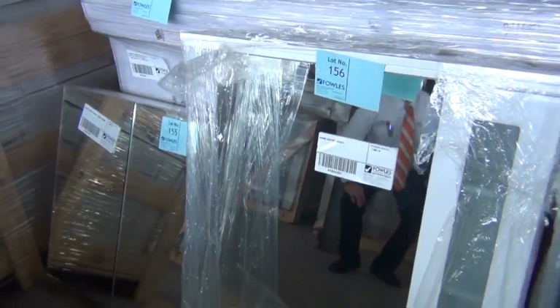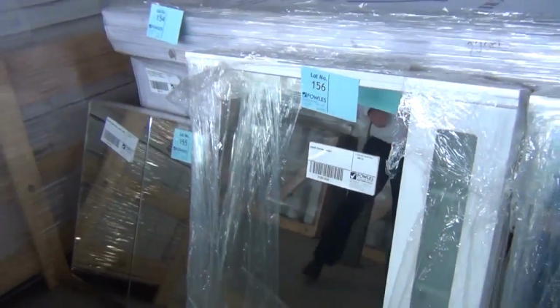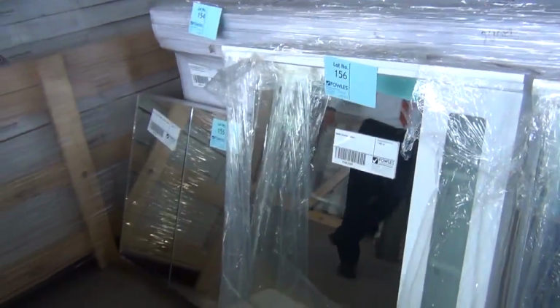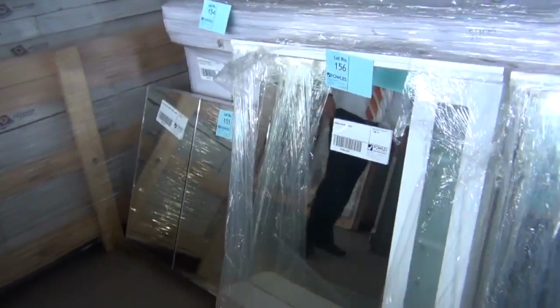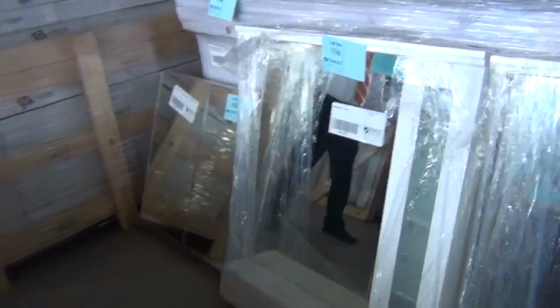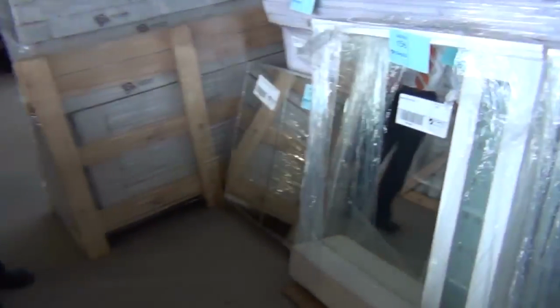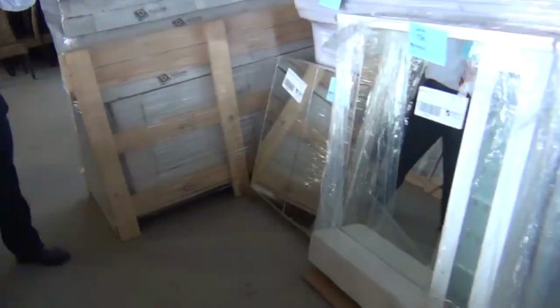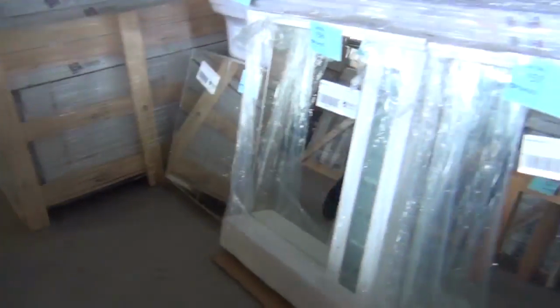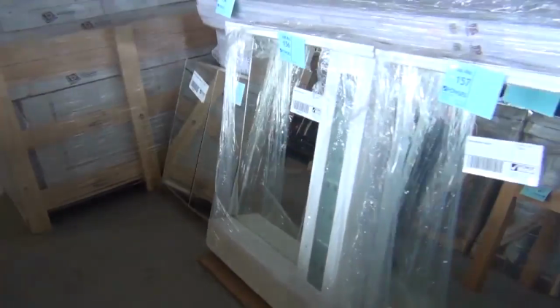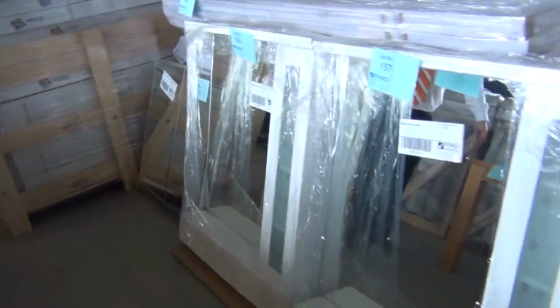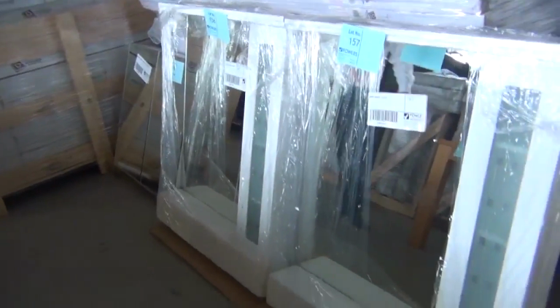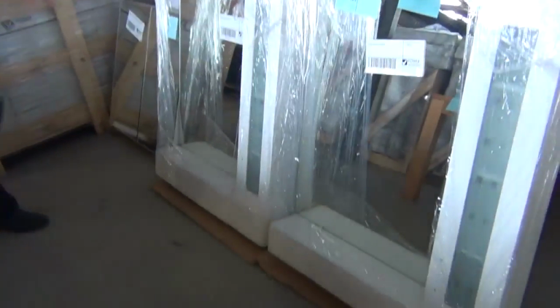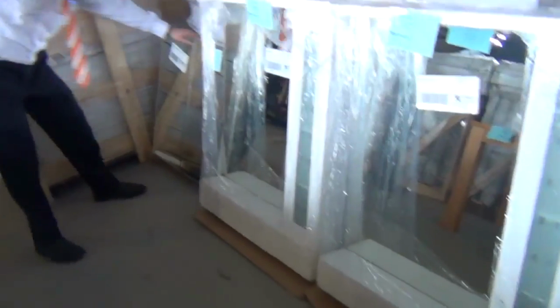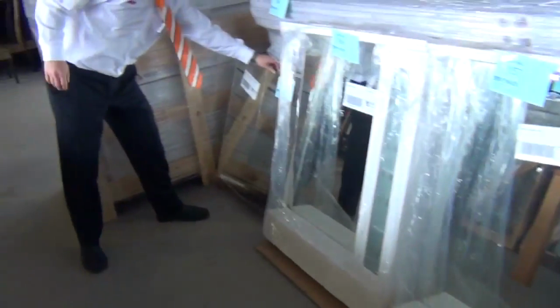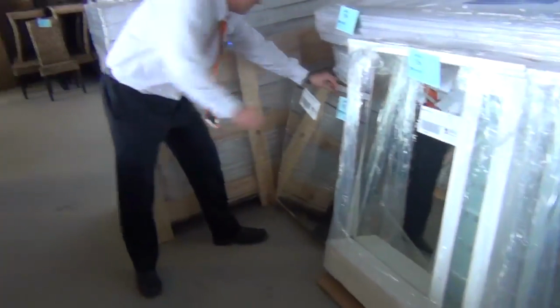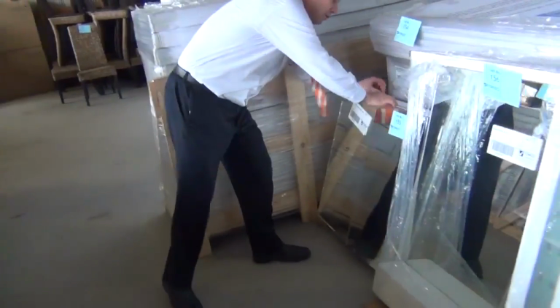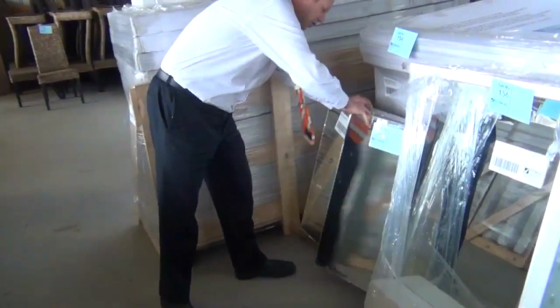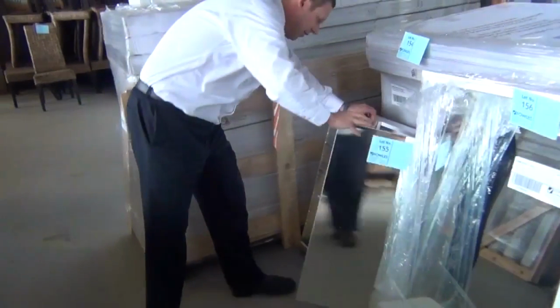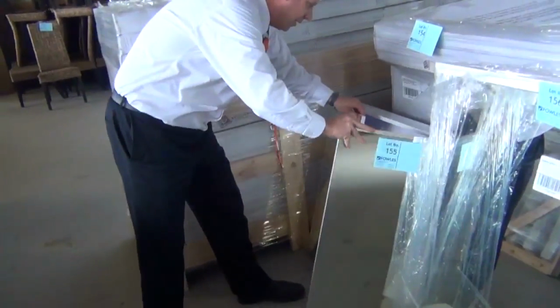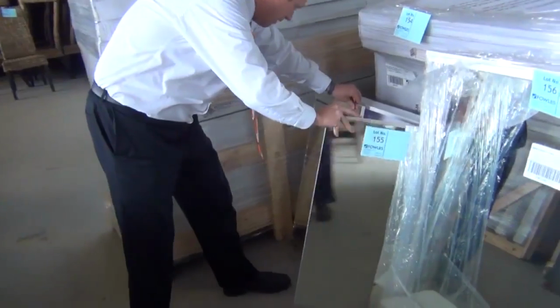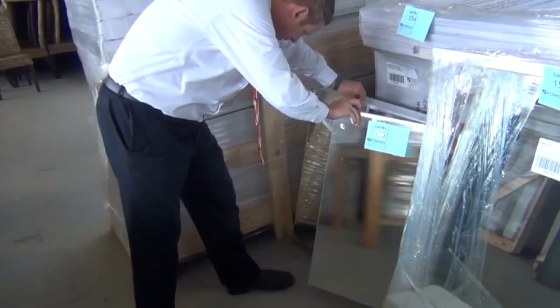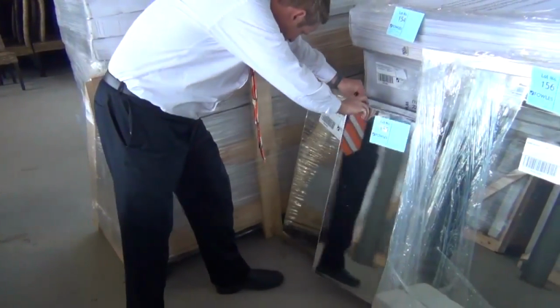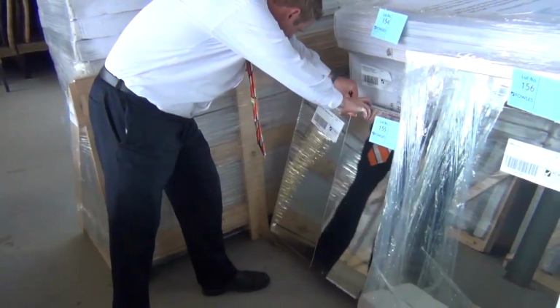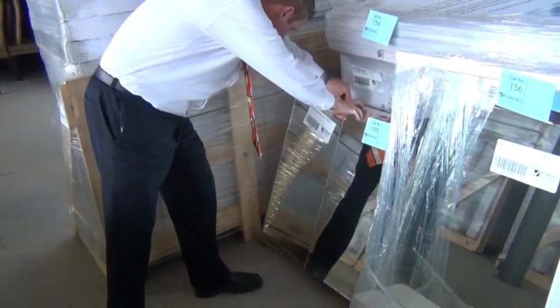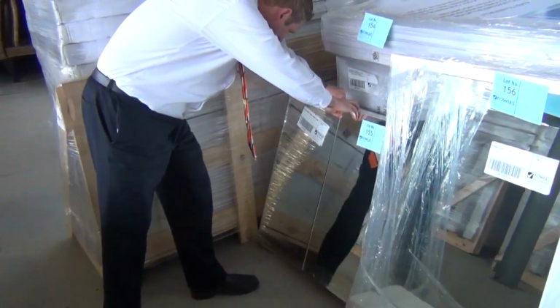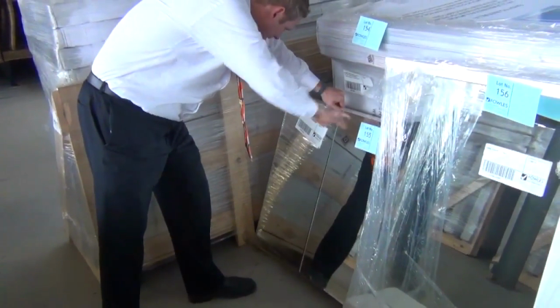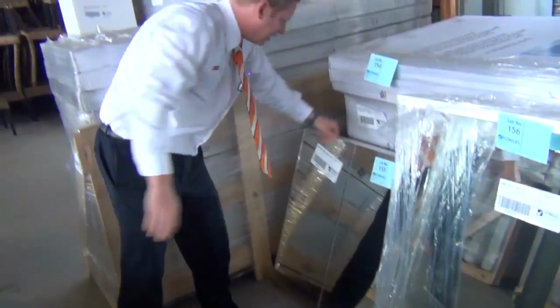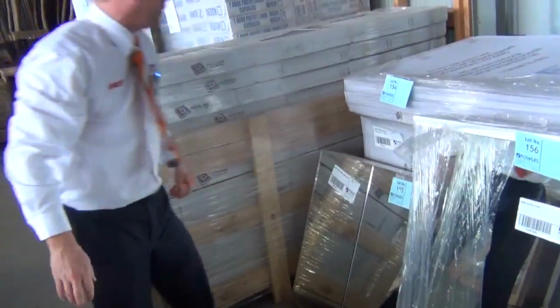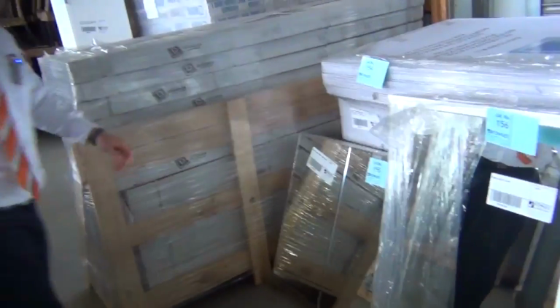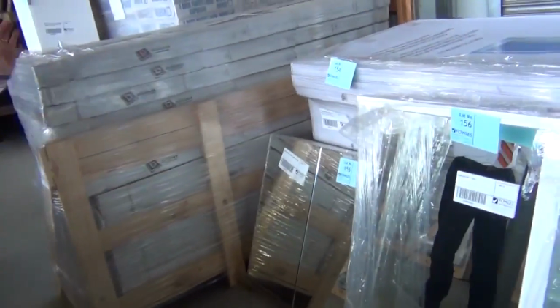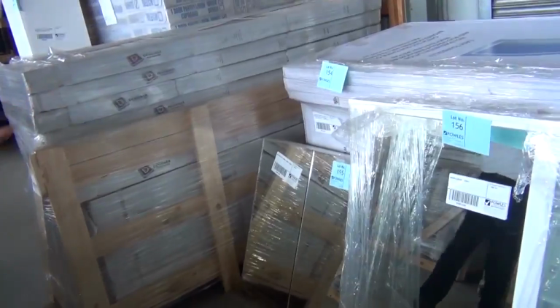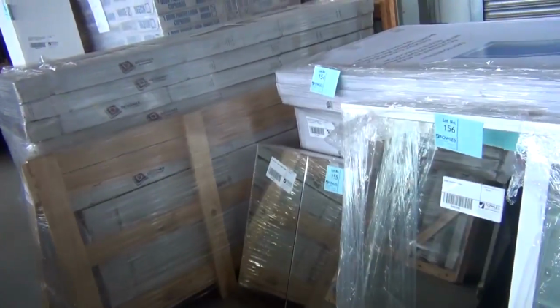We've got some beautiful vanity mirrors in tomorrow, stacks of different shaving cabinets and mirrors. This one here looks like it's 790mm wide — really beautiful buying on those.